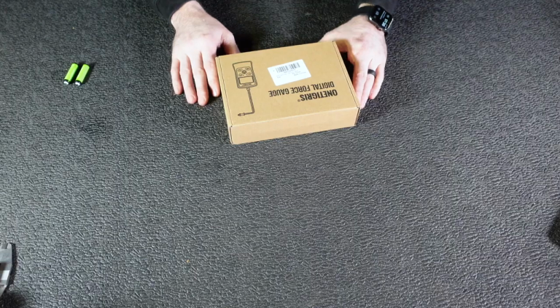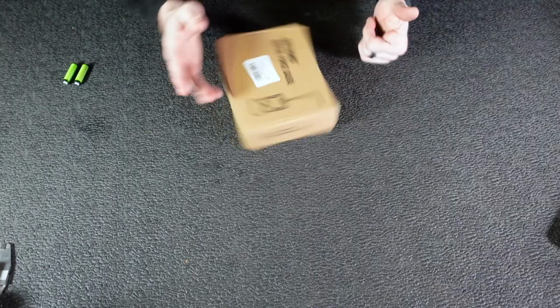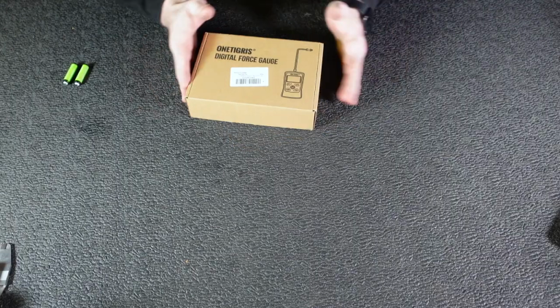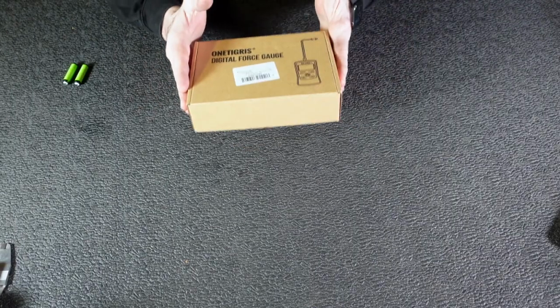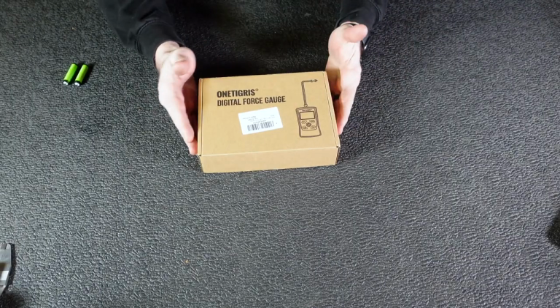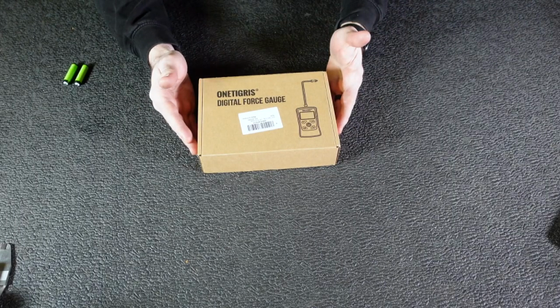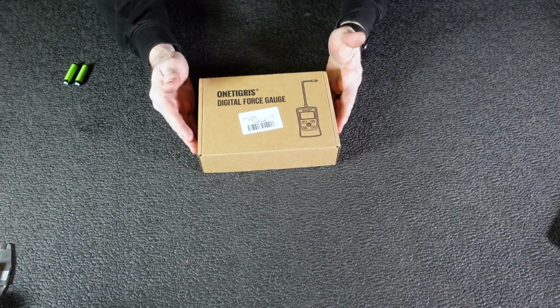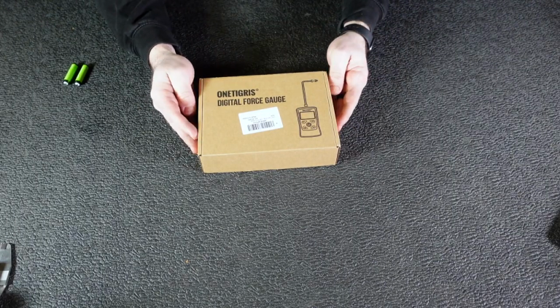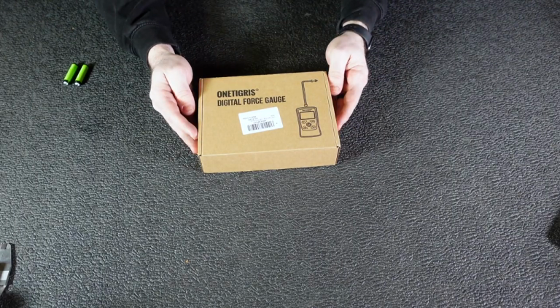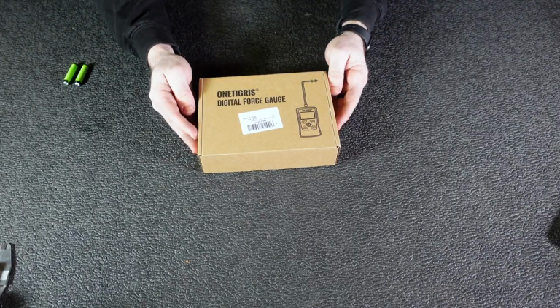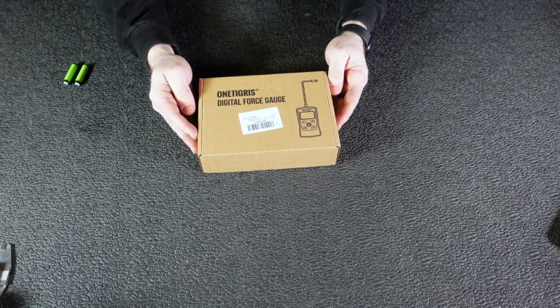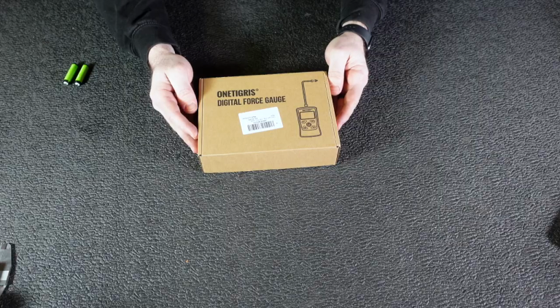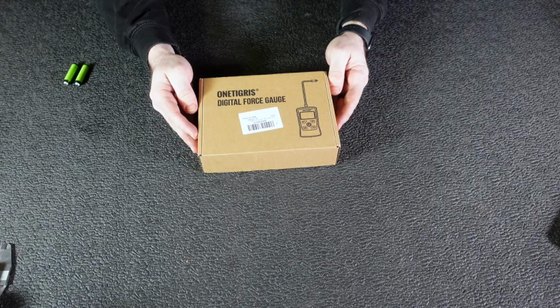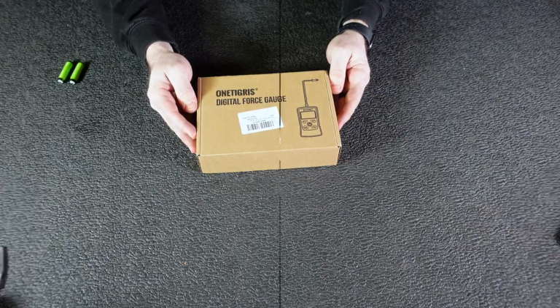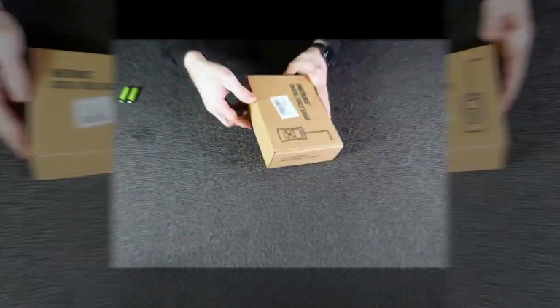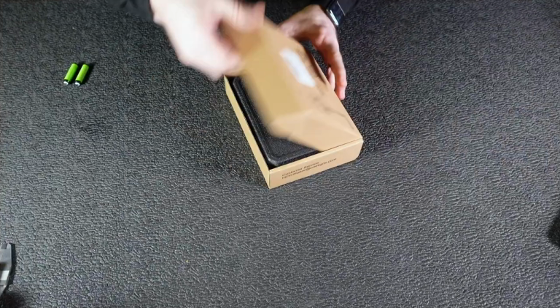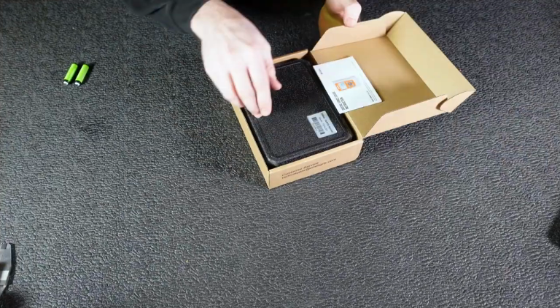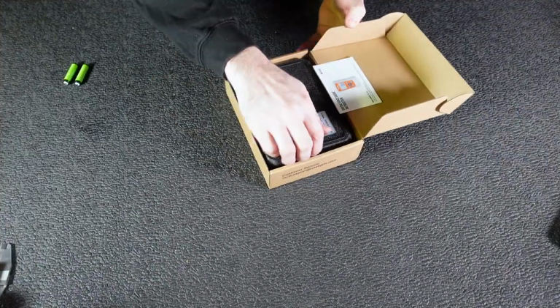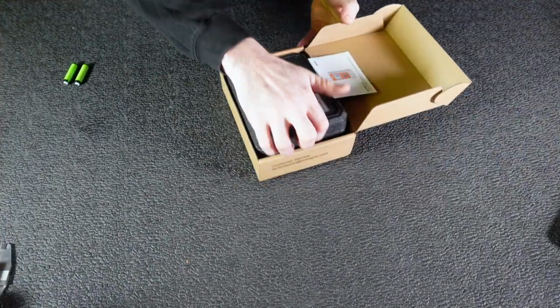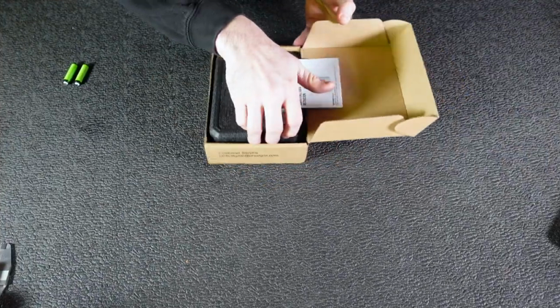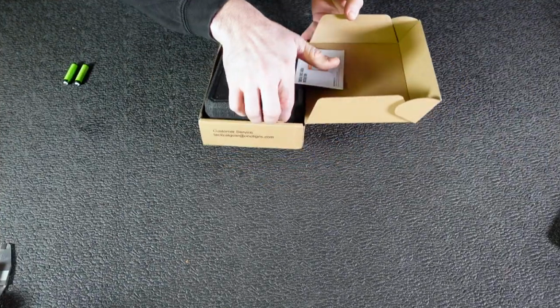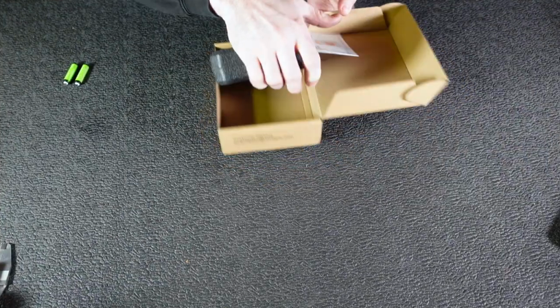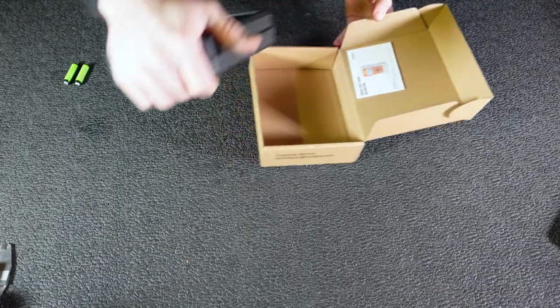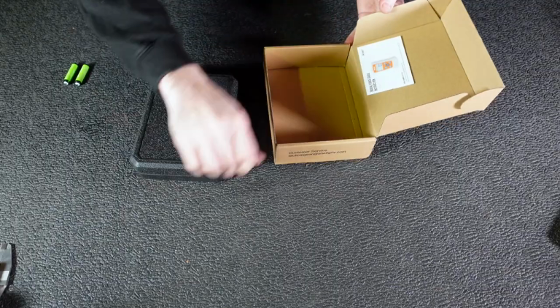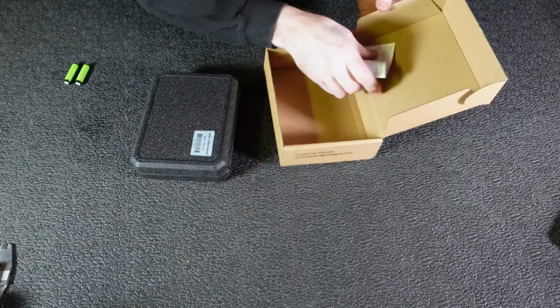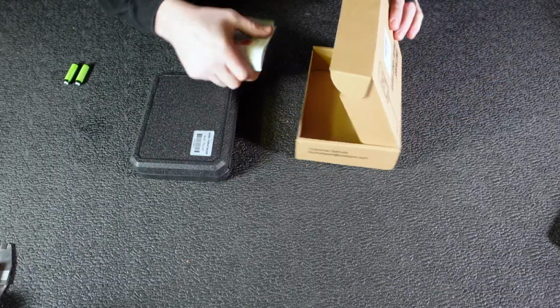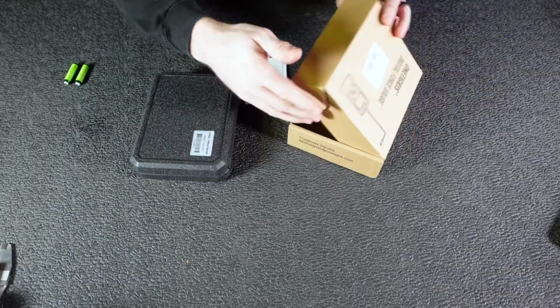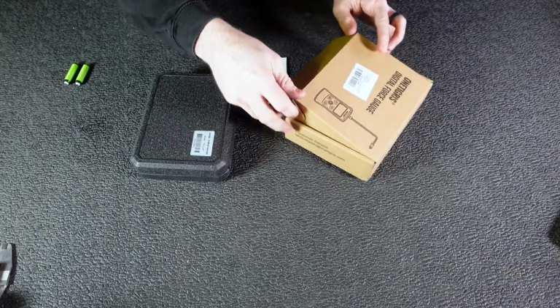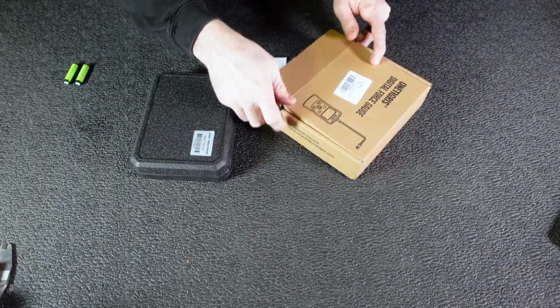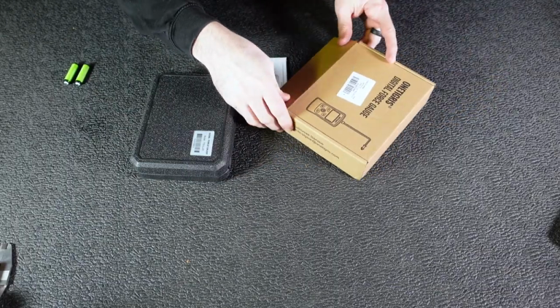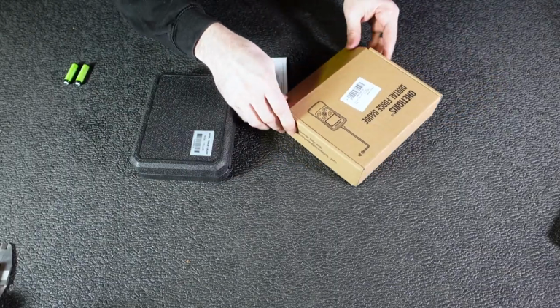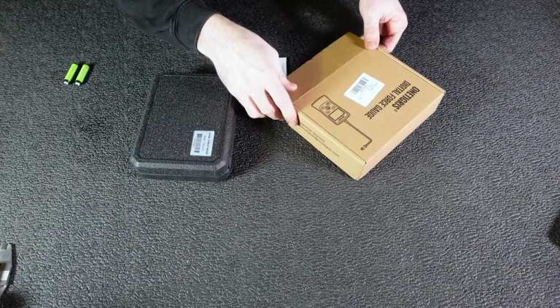Hey there folks, today we're going to take a look at this guy right here. This is the One Tigris Digital Force Gauge. Let's get into it. Basically what we got right here is a kind of a trigger pull gauge, so it measures resistance, both pushing and pulling.